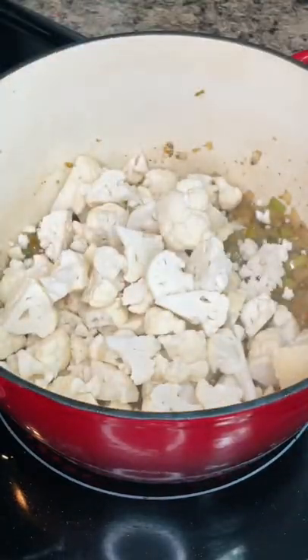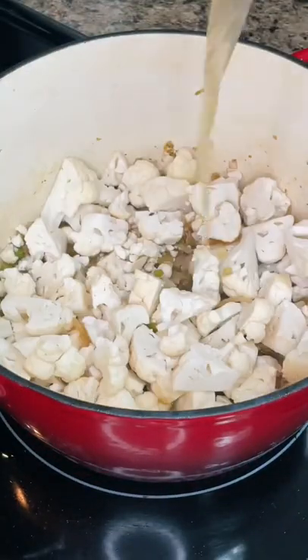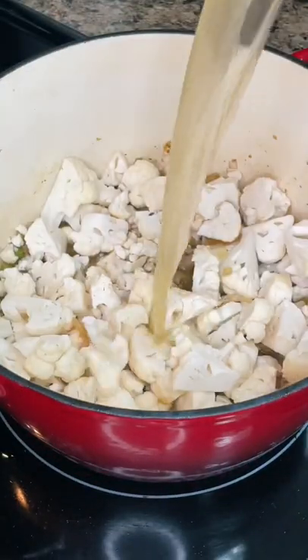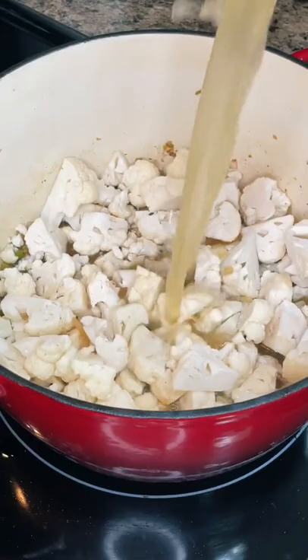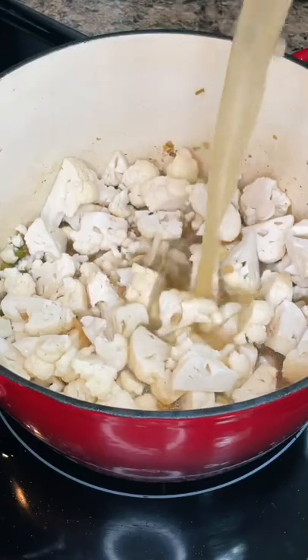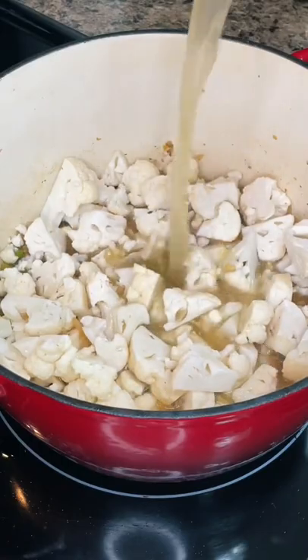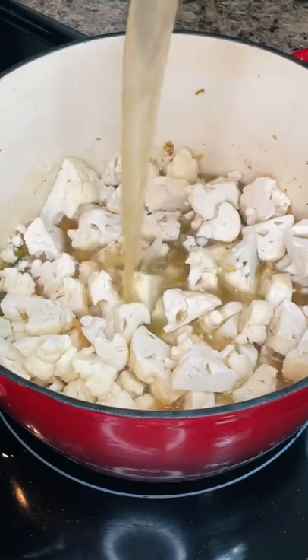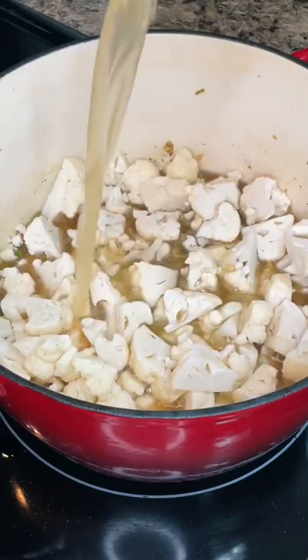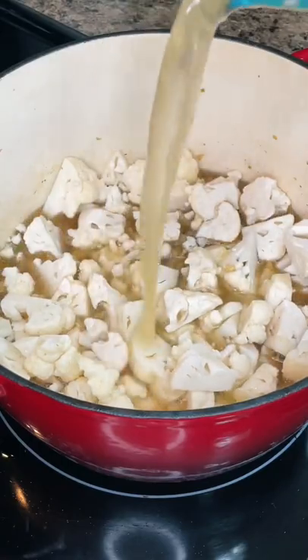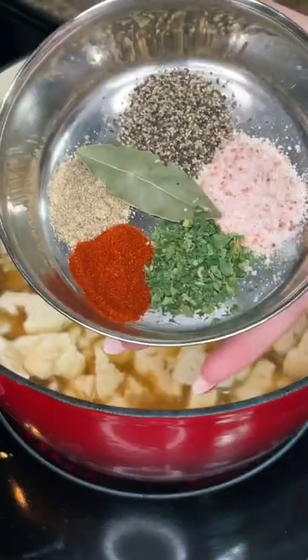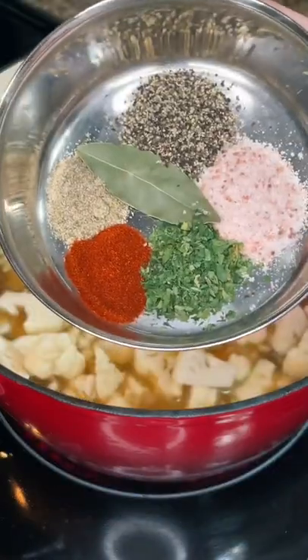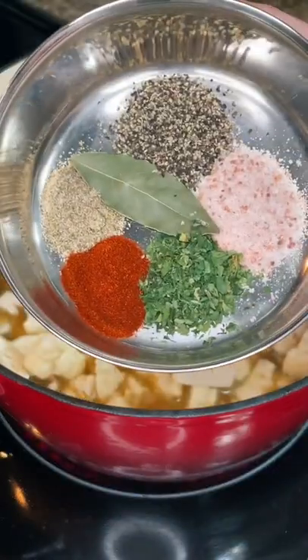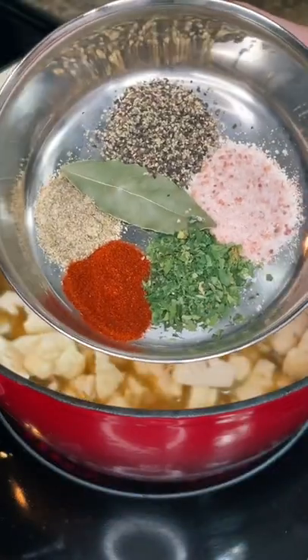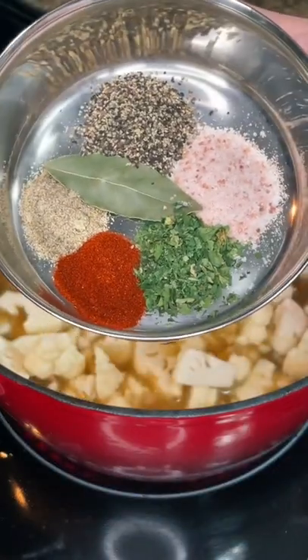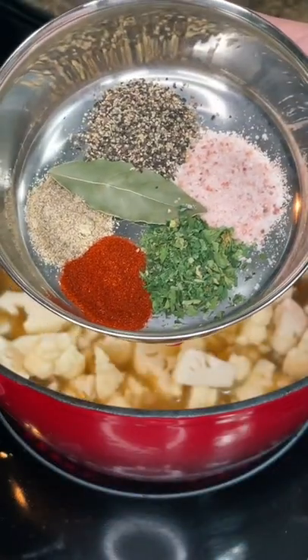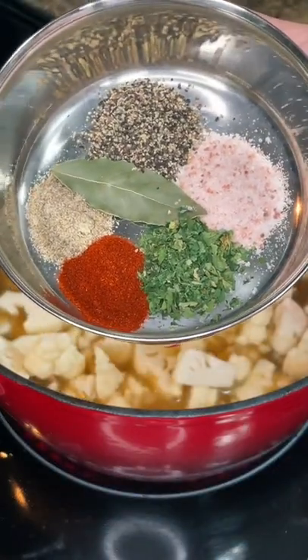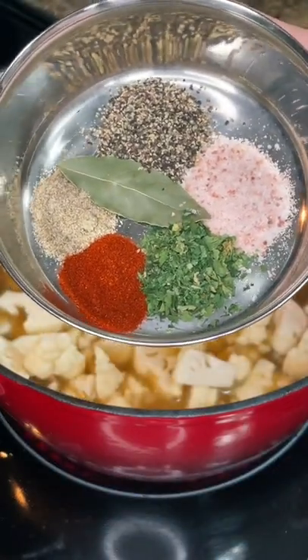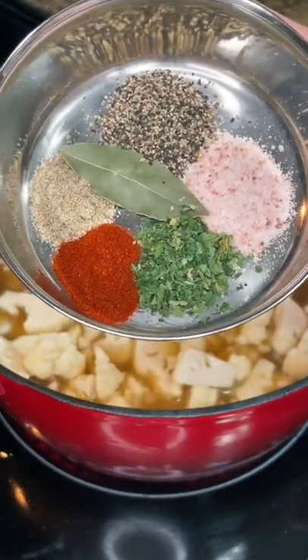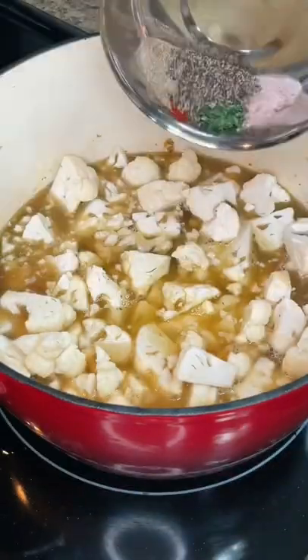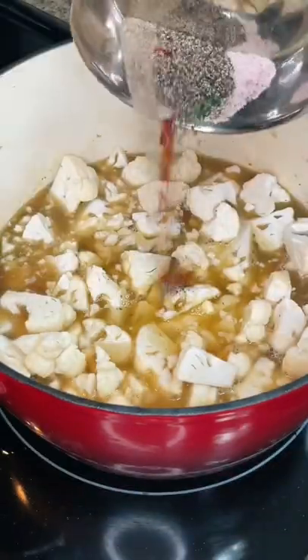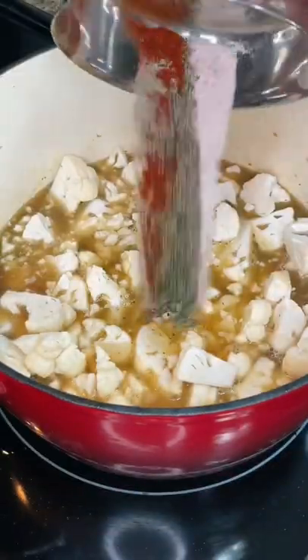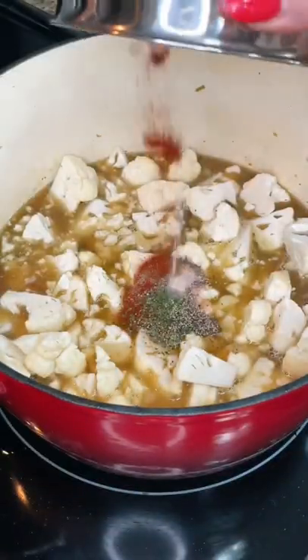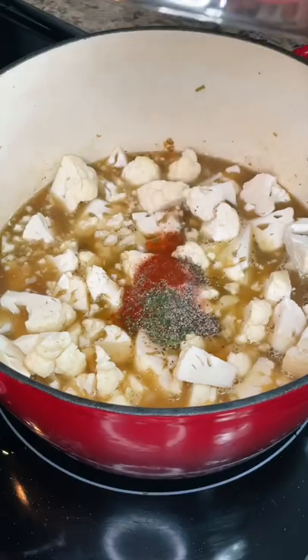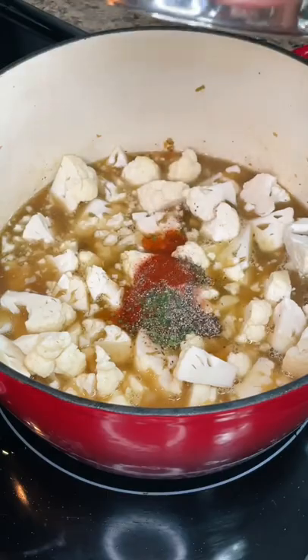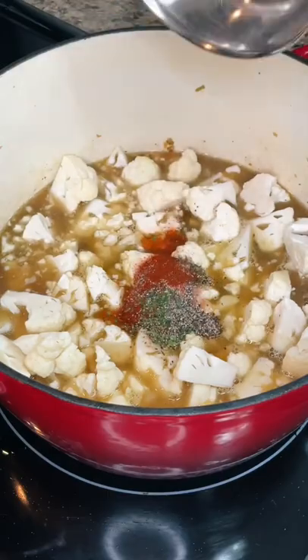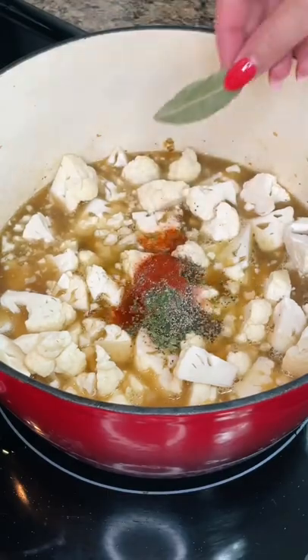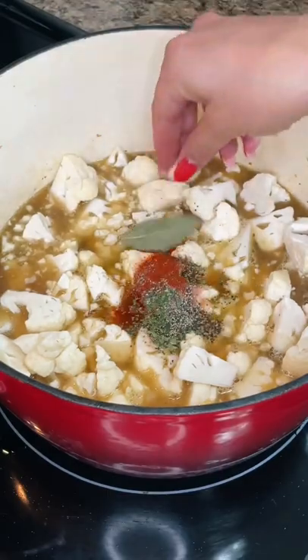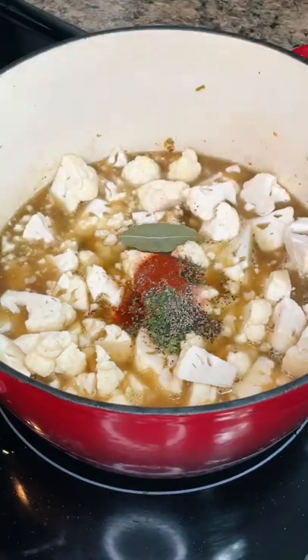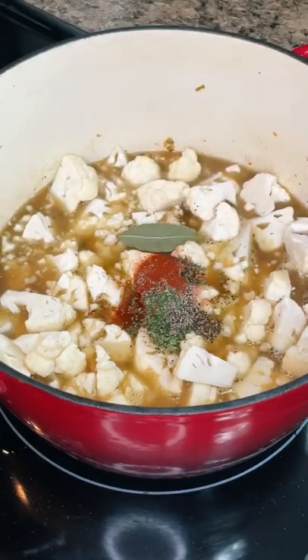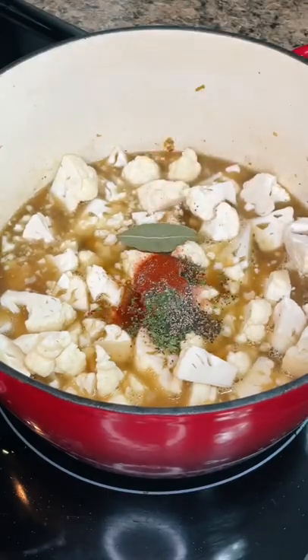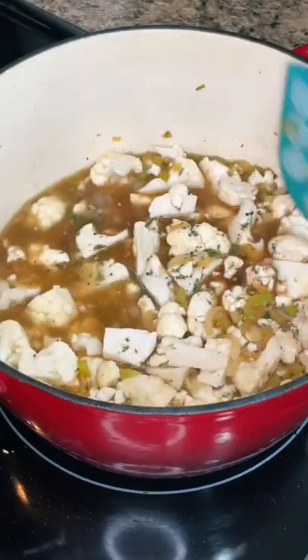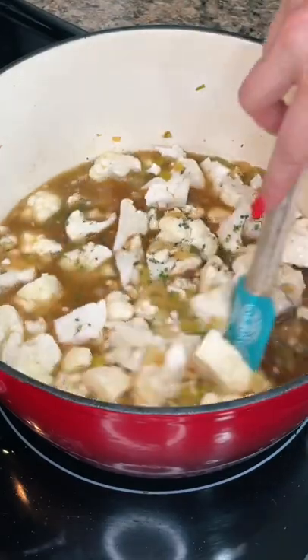Then add in the cauliflower florets, more chicken broth, and the seasonings. I'm using salt, pepper, dried parsley, a bay leaf, paprika, and celery salt.